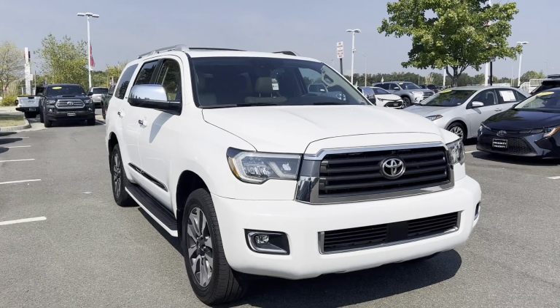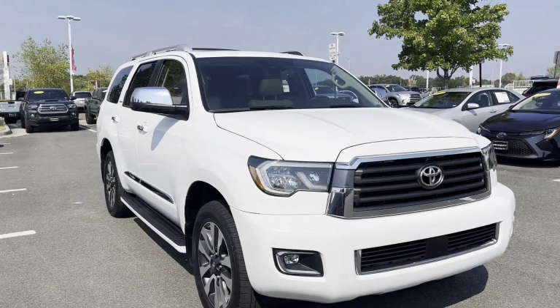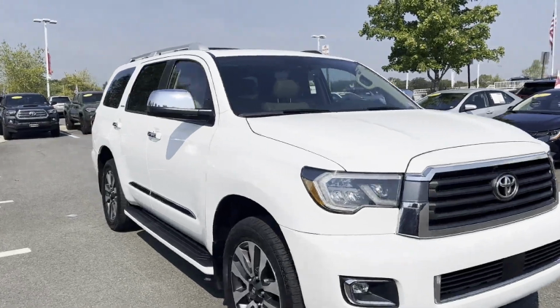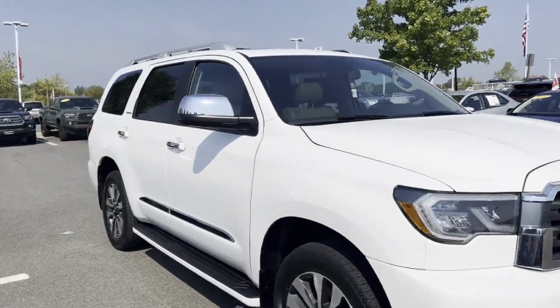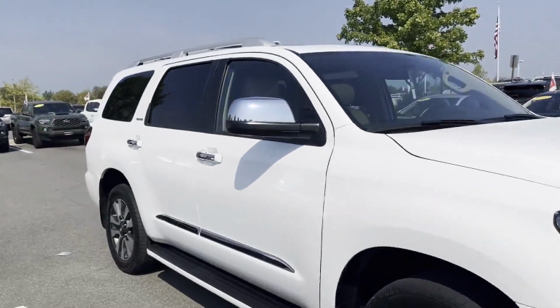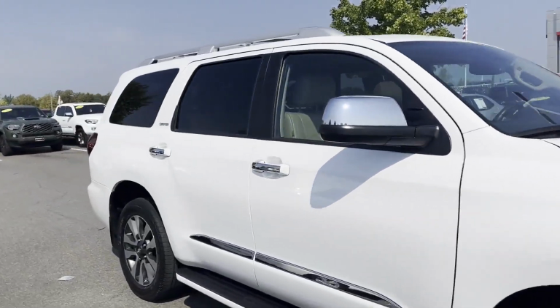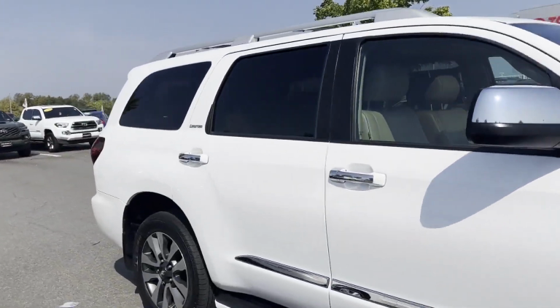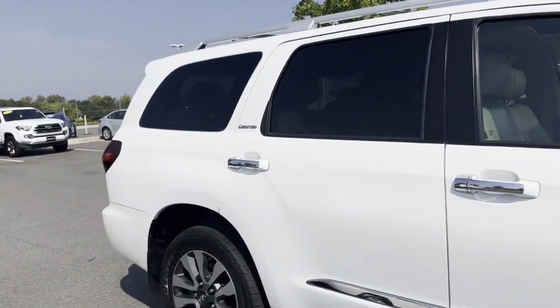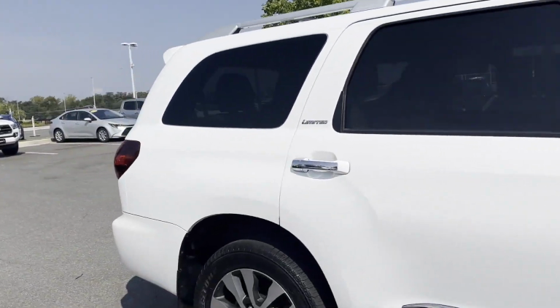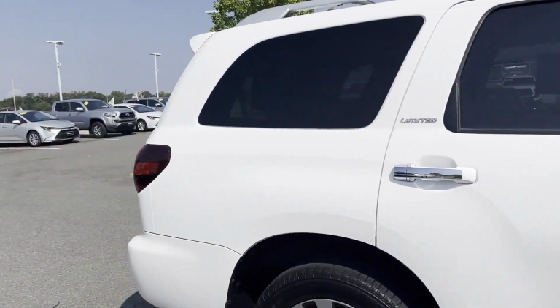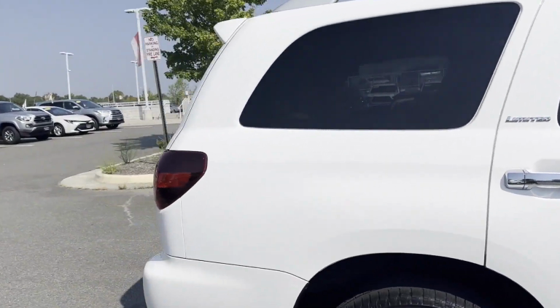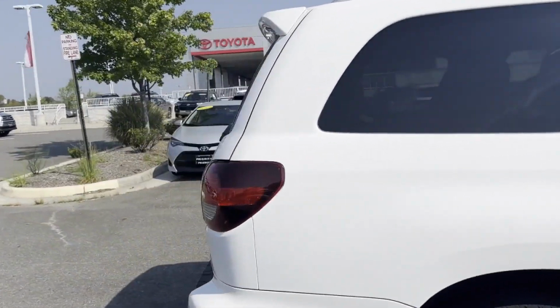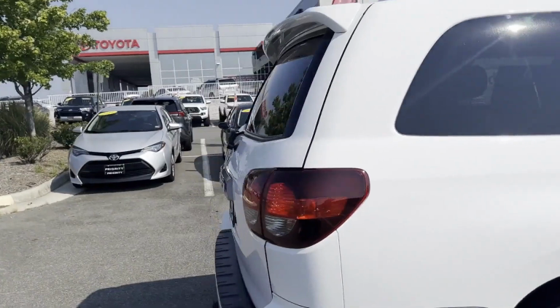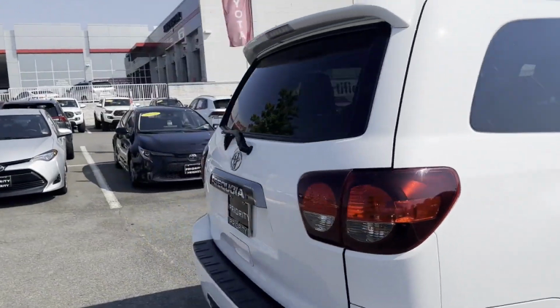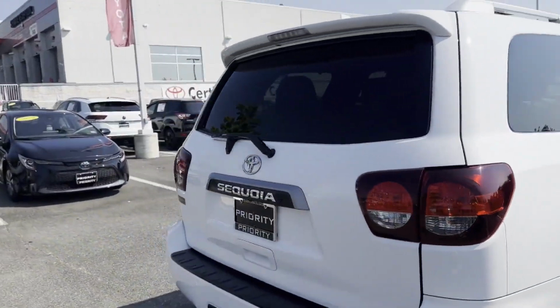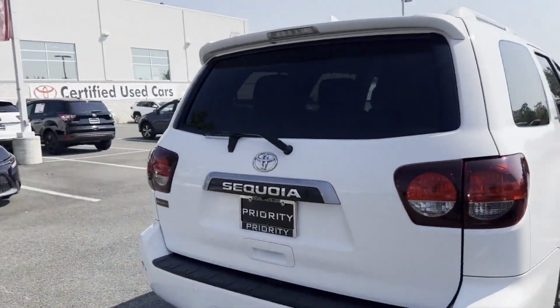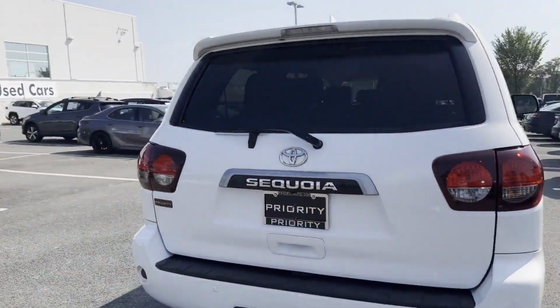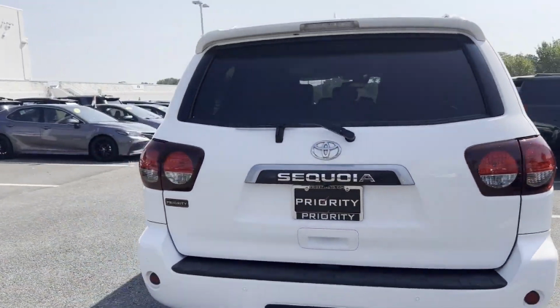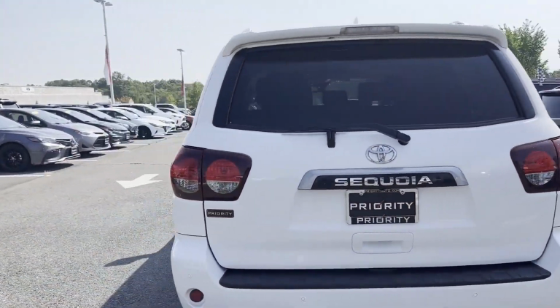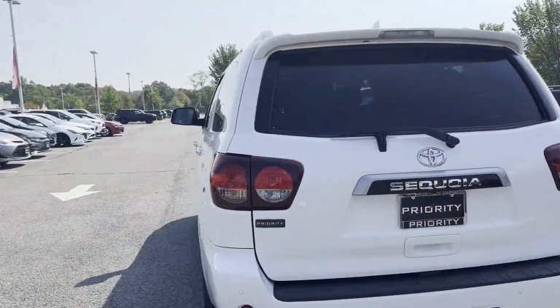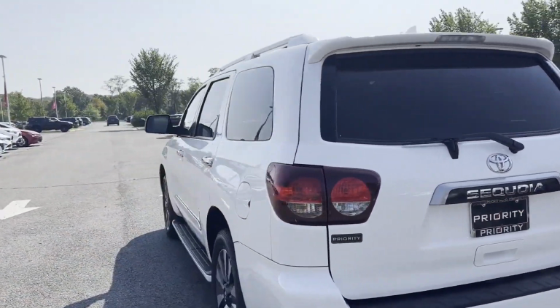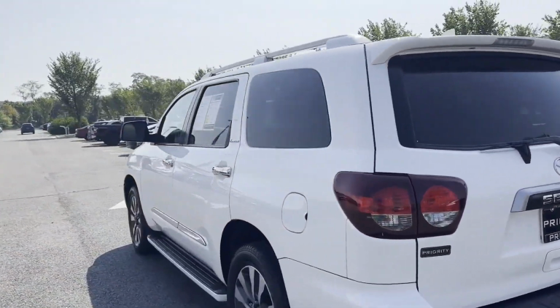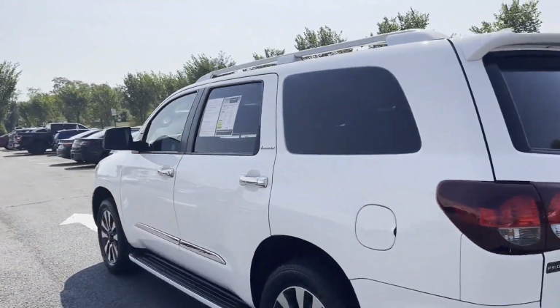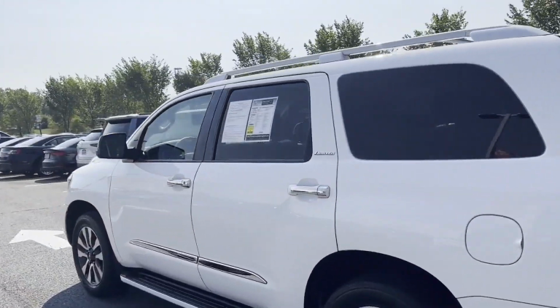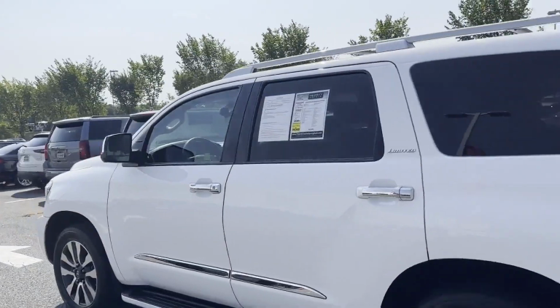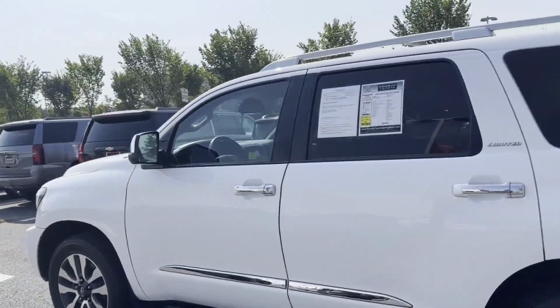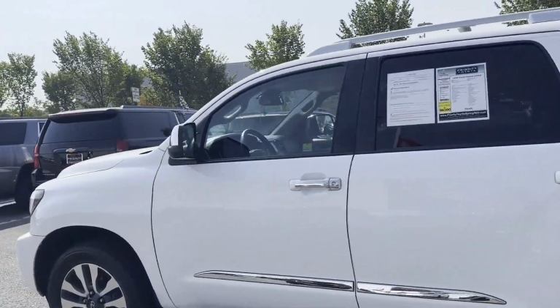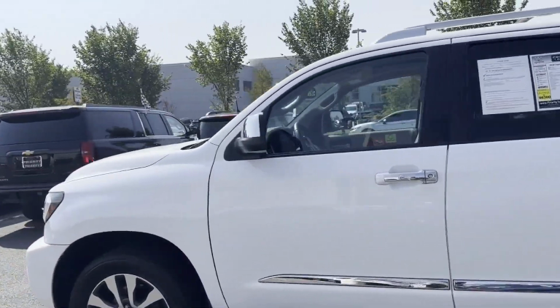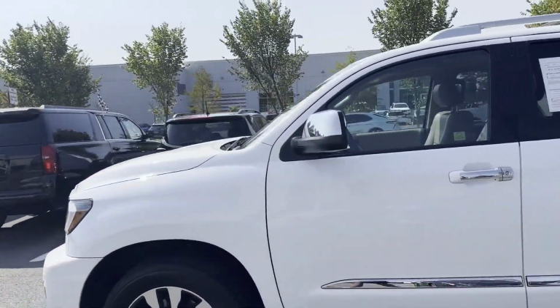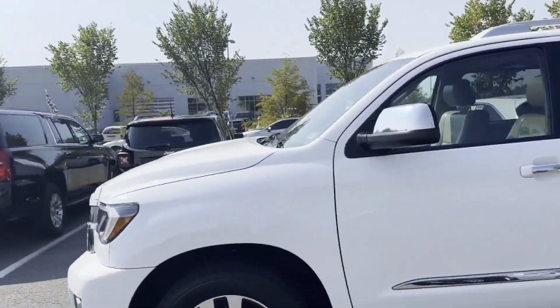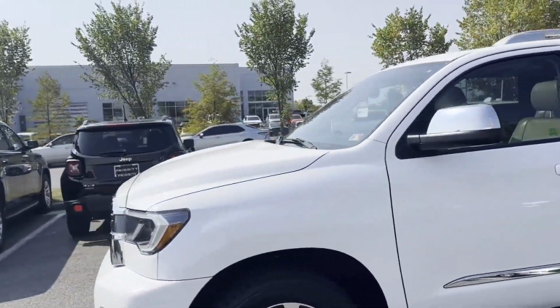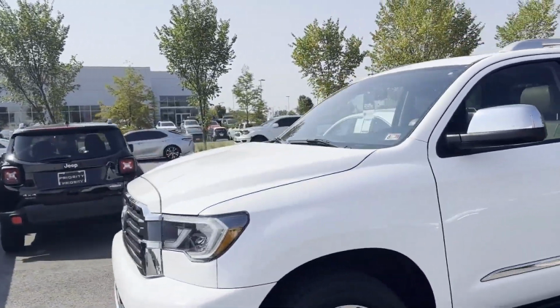2020 Toyota Sequoia with less than 73,000 miles on the odometer. This SUV offers space as well as power and performance. Find what you are looking for and more with these extra features.